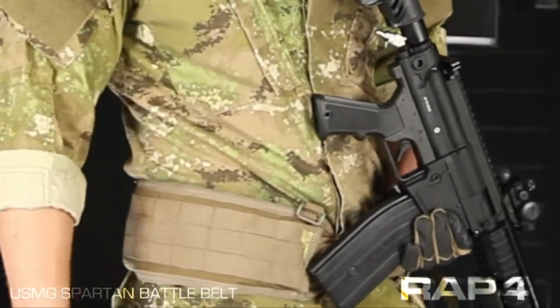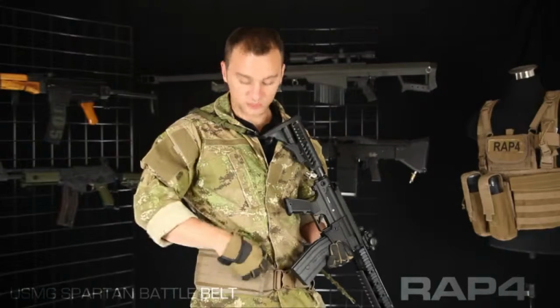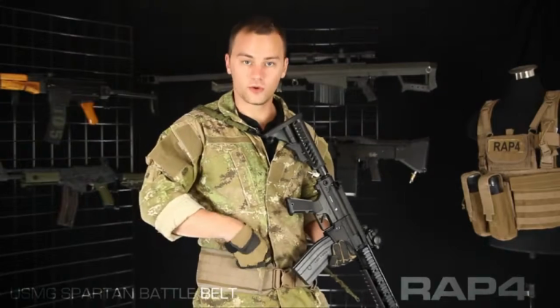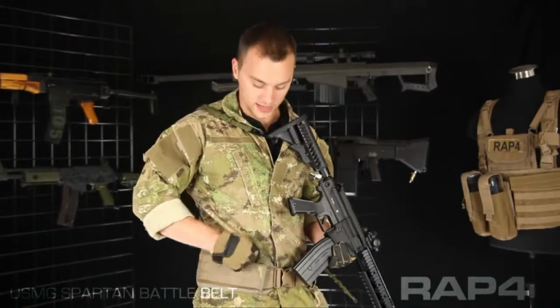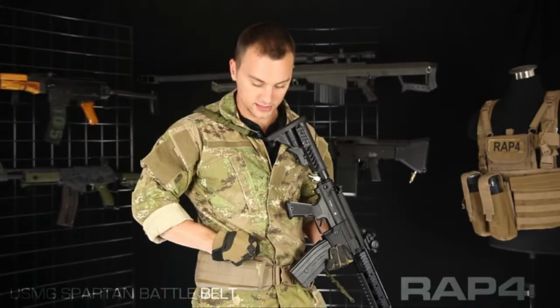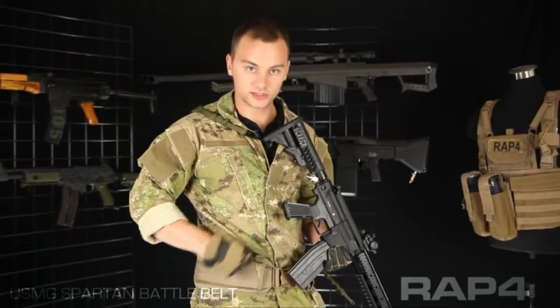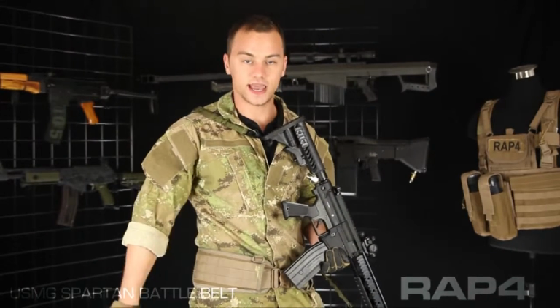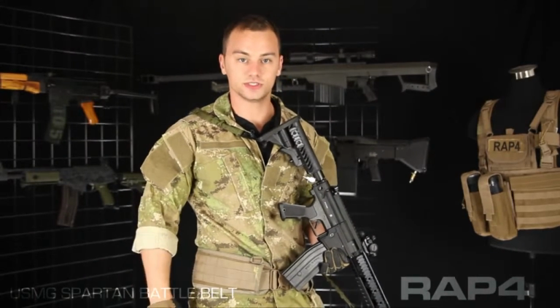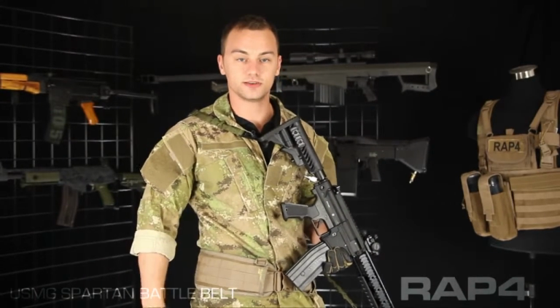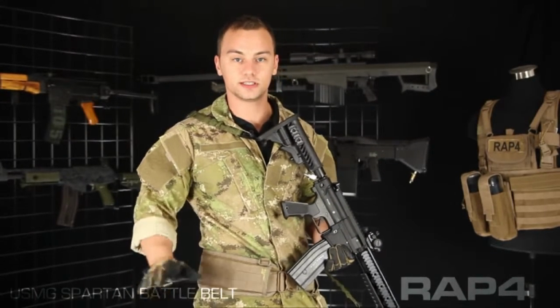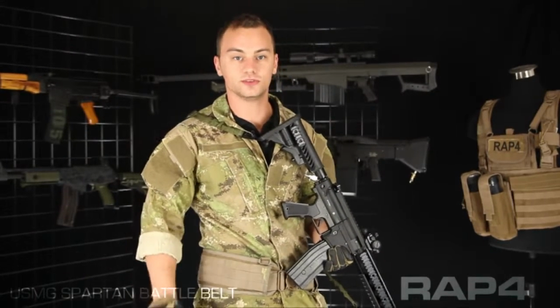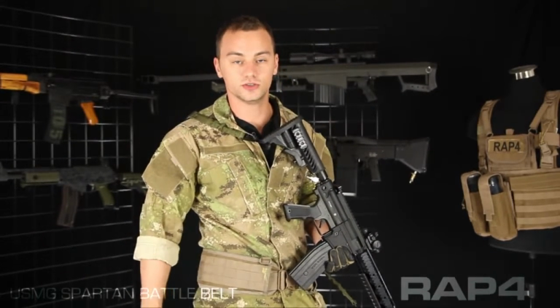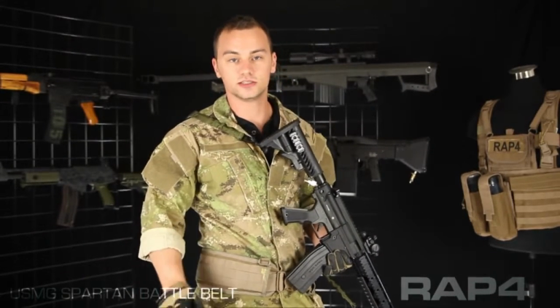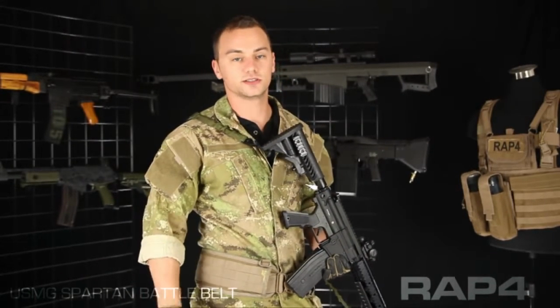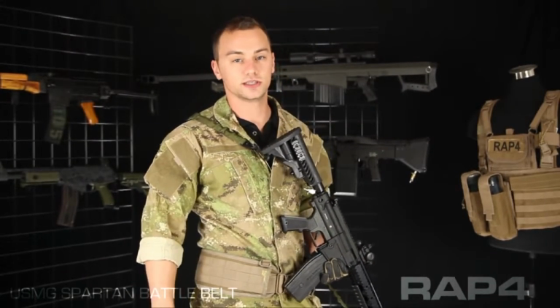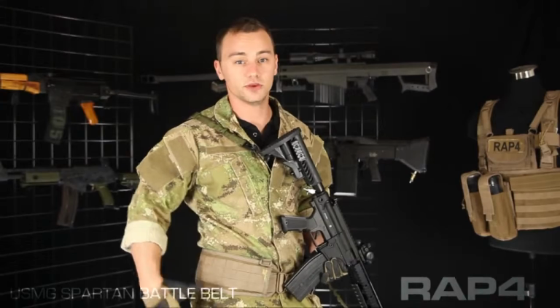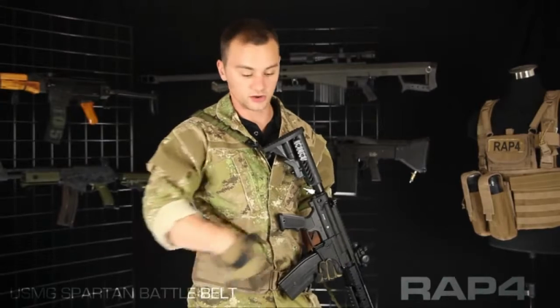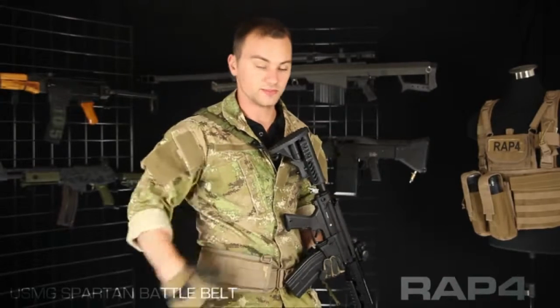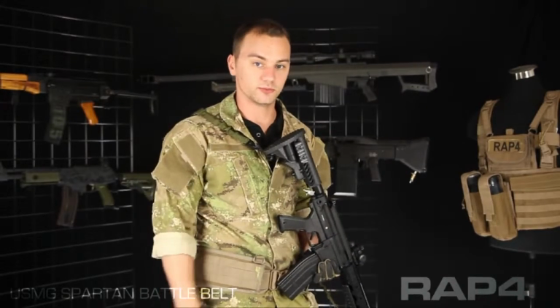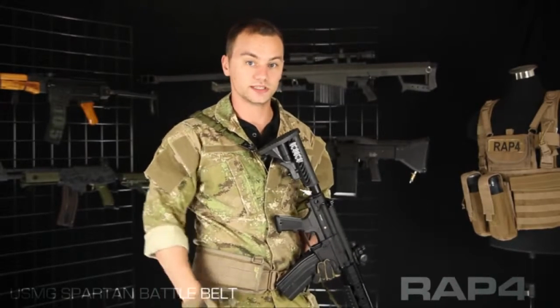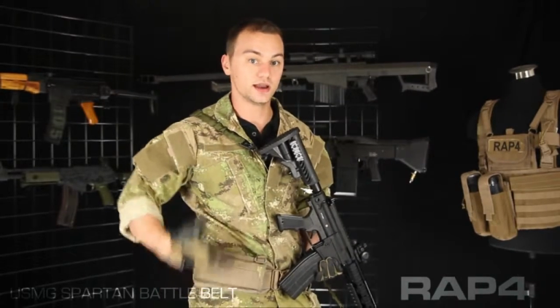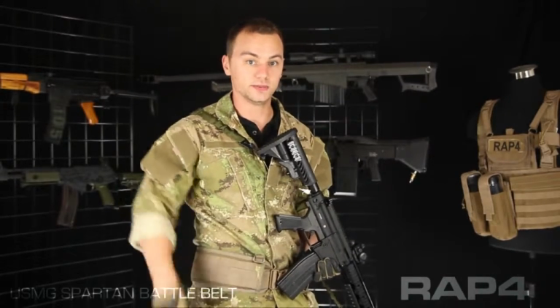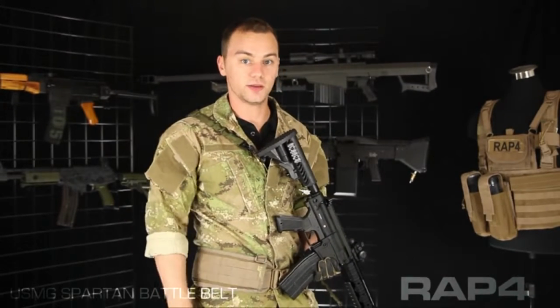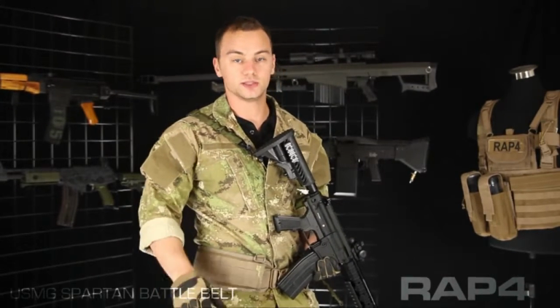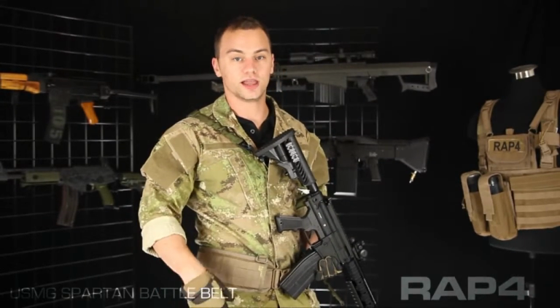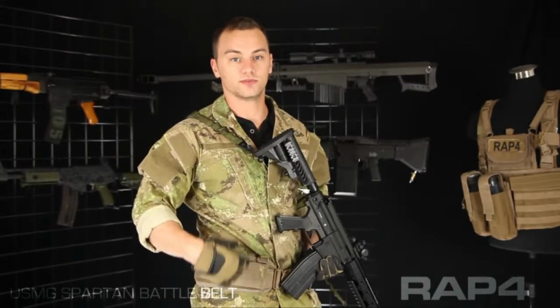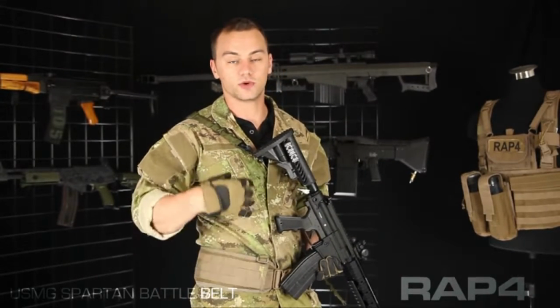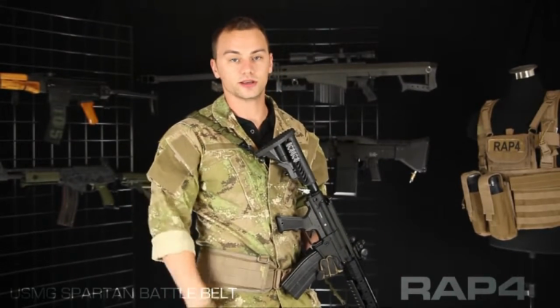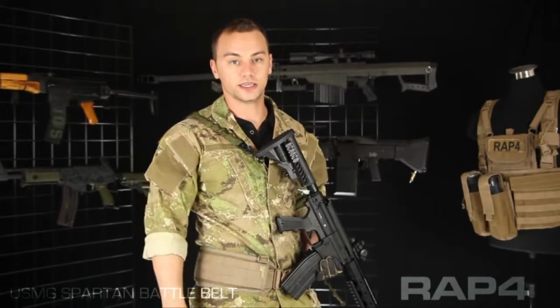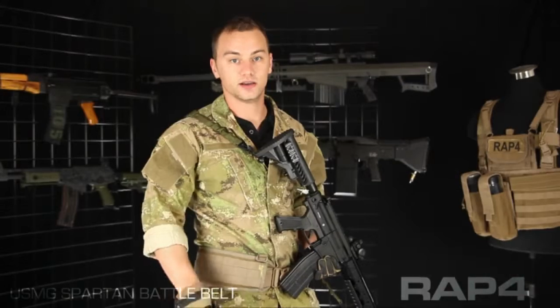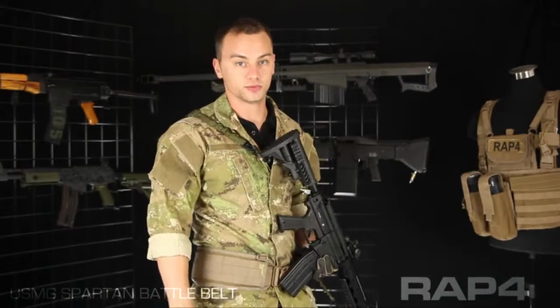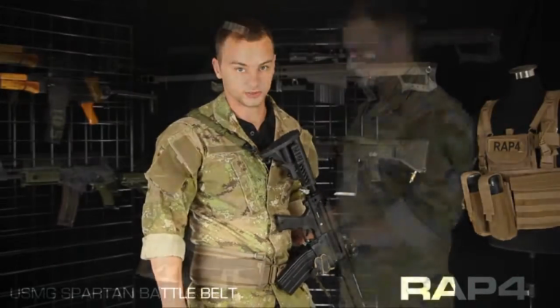It comes with four D-rings to attach to a suspender system if you so choose. Suspender systems can help you not only keep your belt from twisting but keep it up, as well as providing more area for kit on your person.